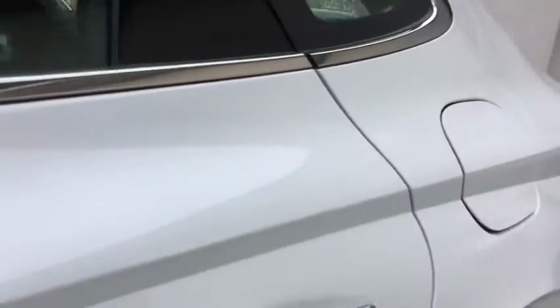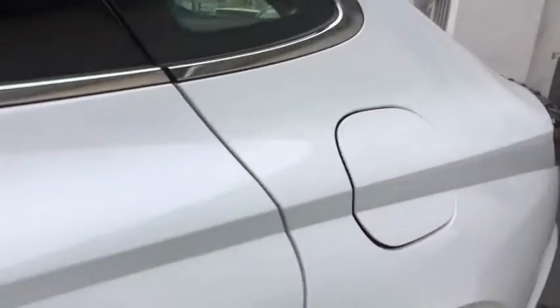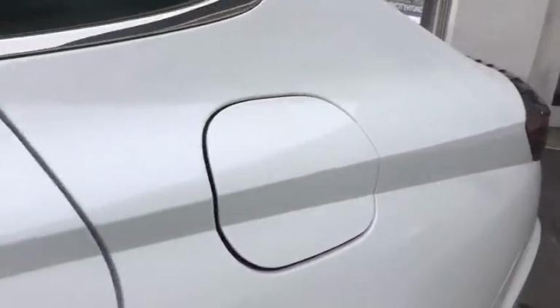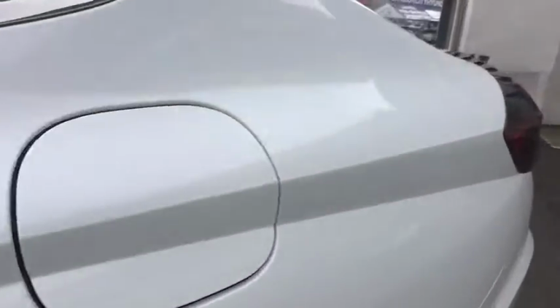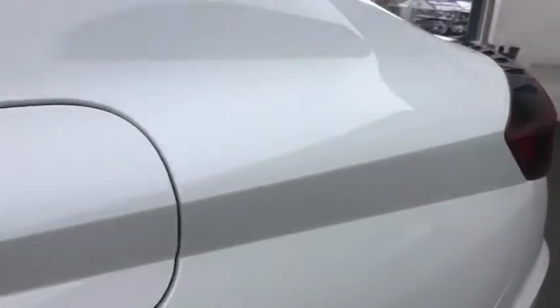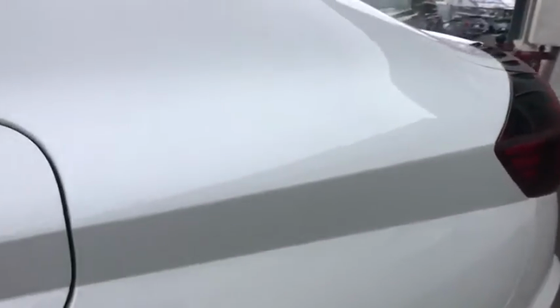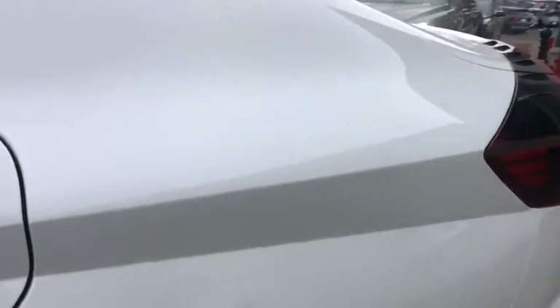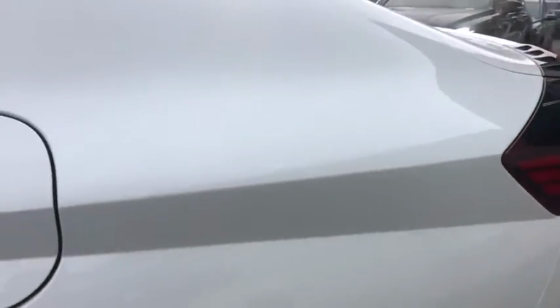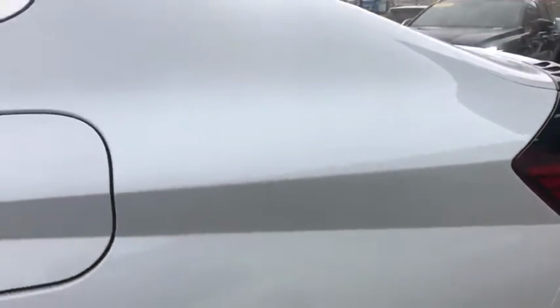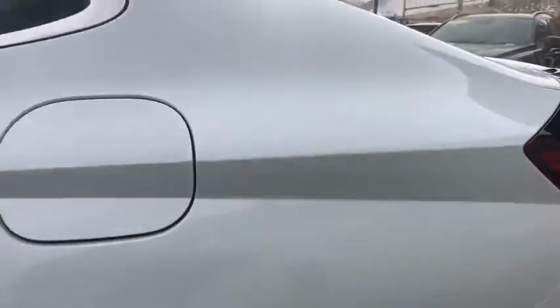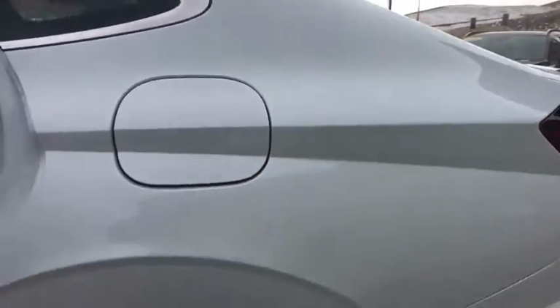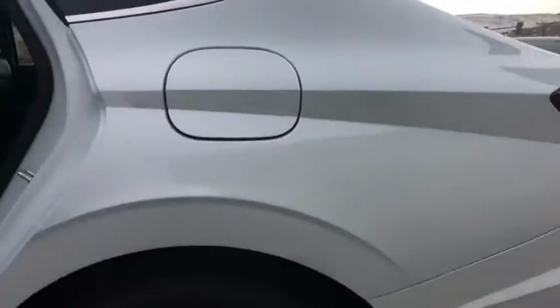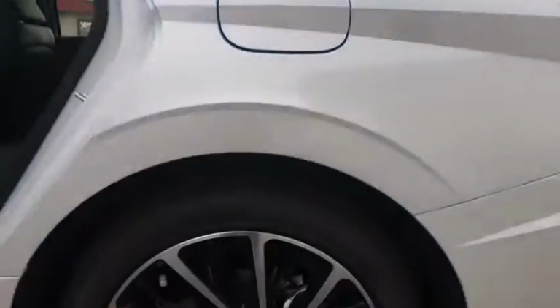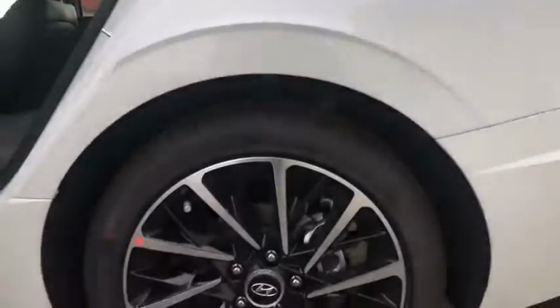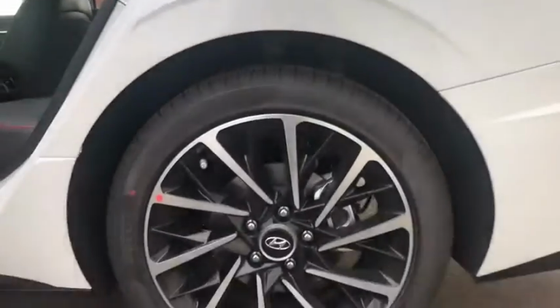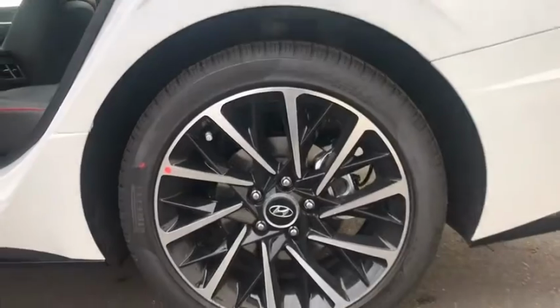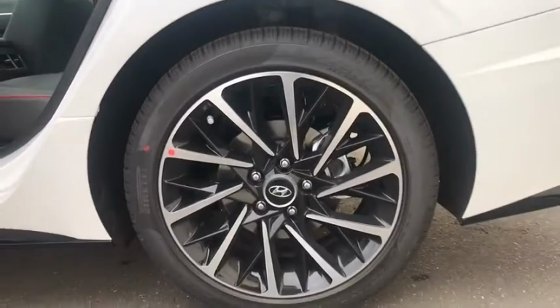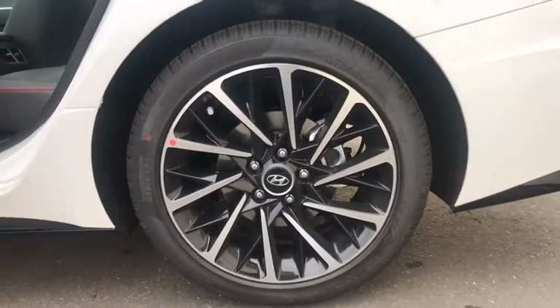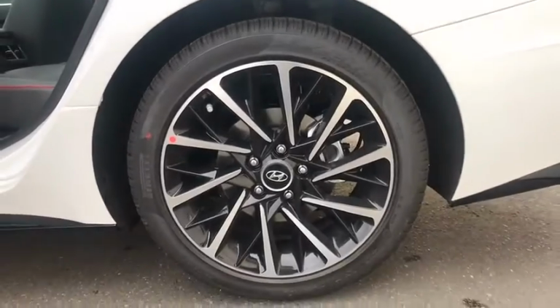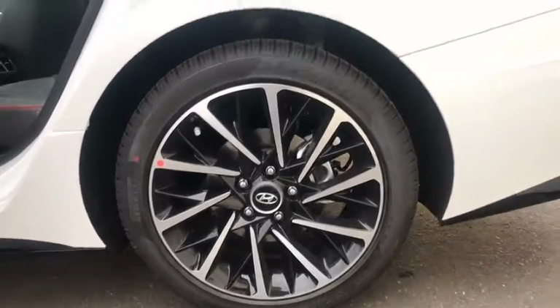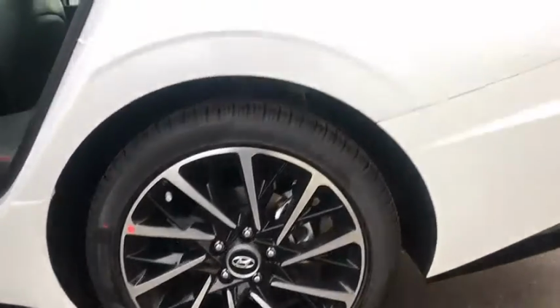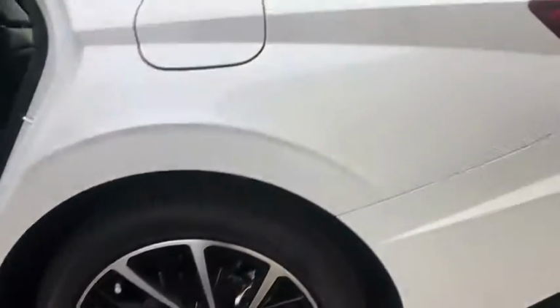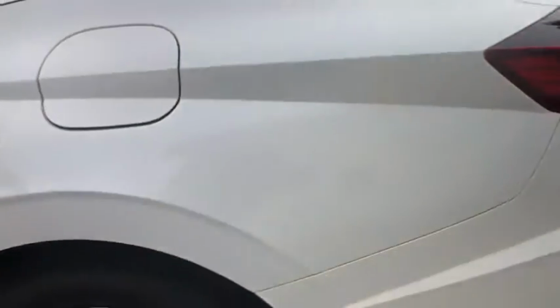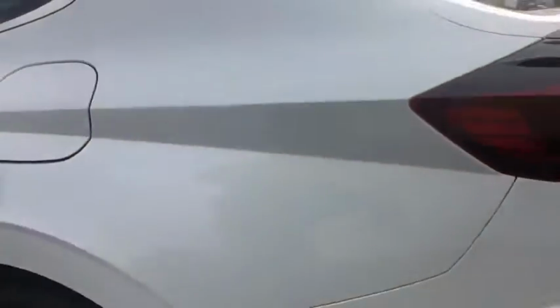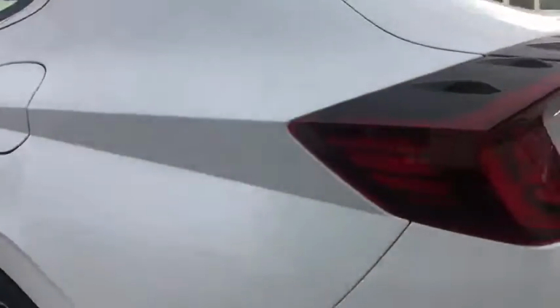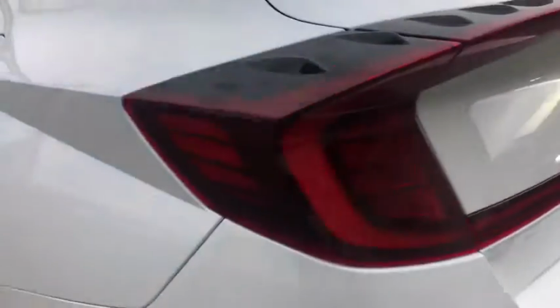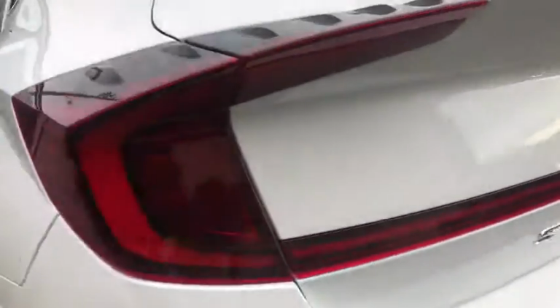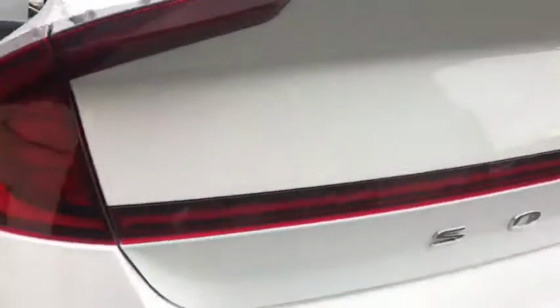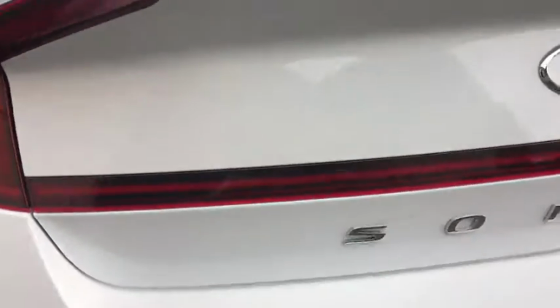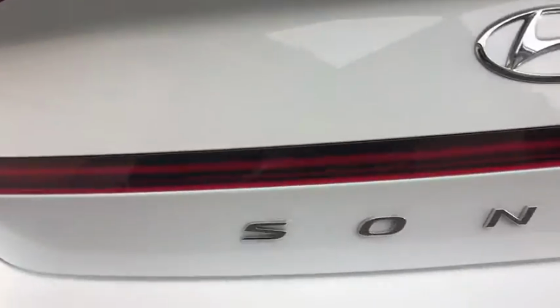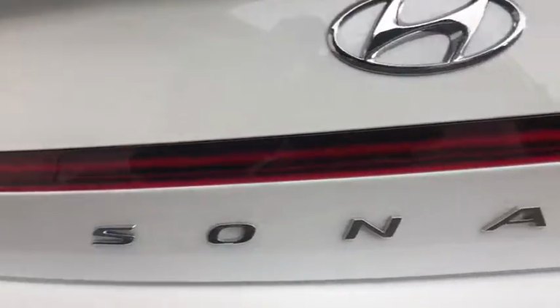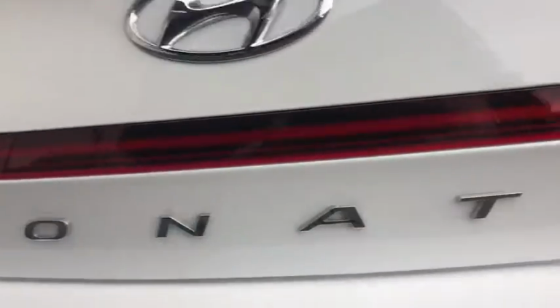Brake assist, remote keyless entry, panic alarm, driver vanity mirror, front bucket seats, power driver's seat, front reading lamps.